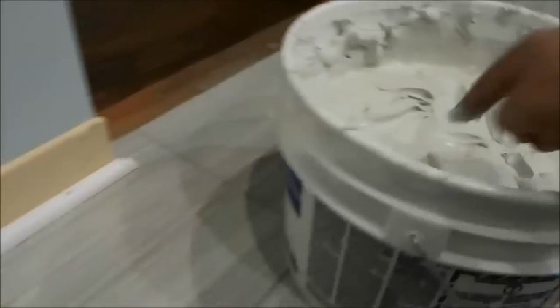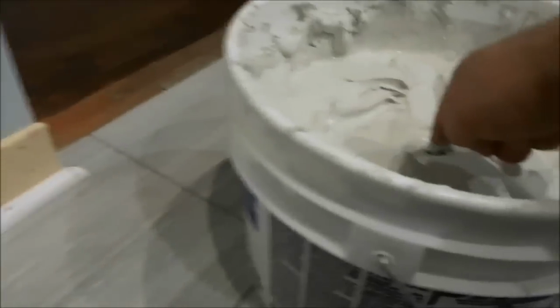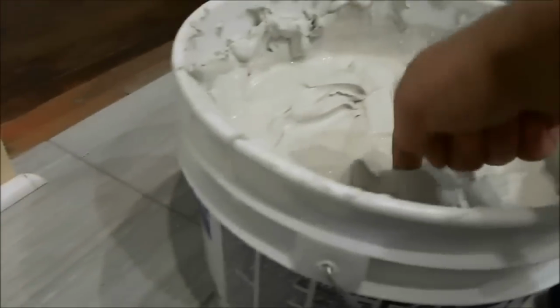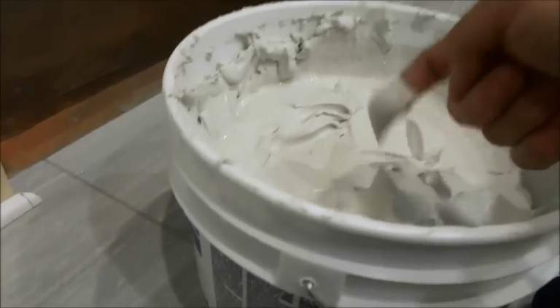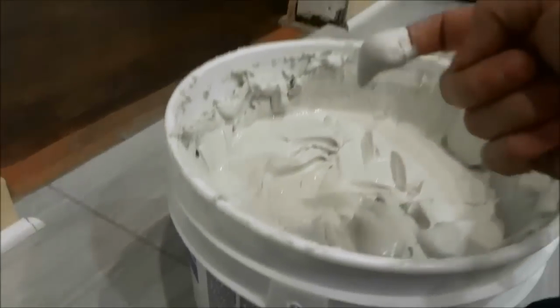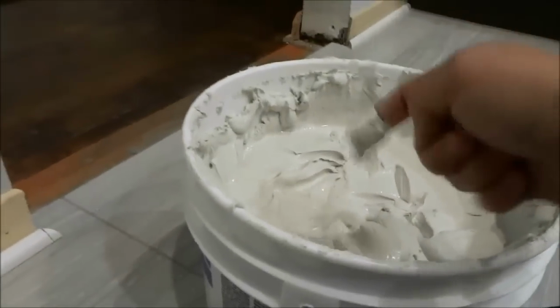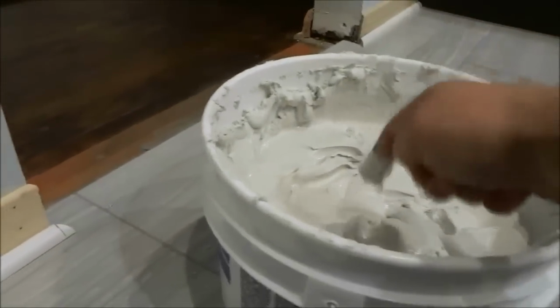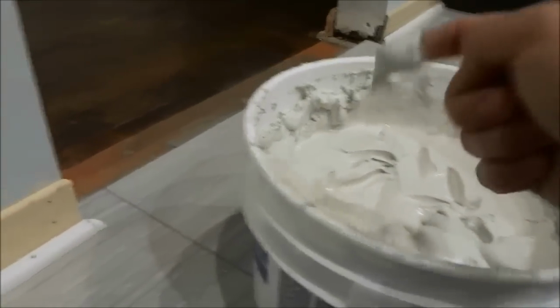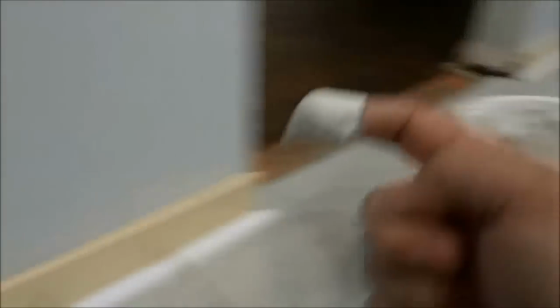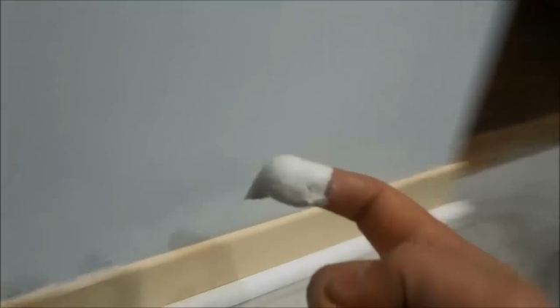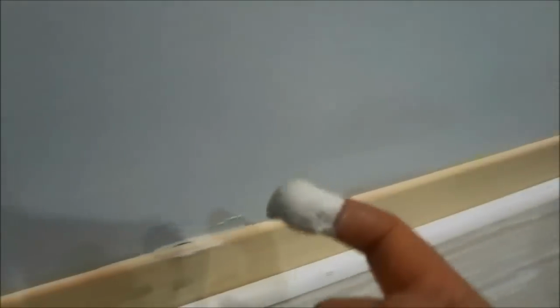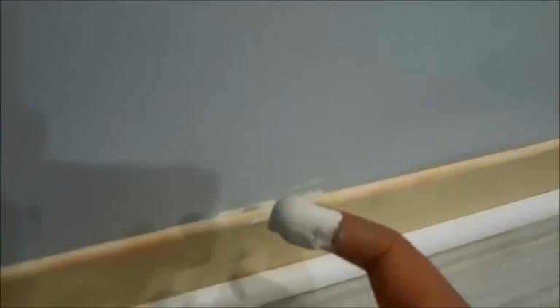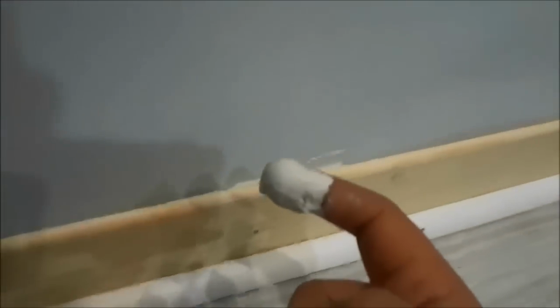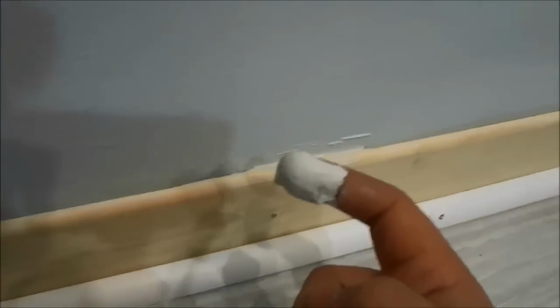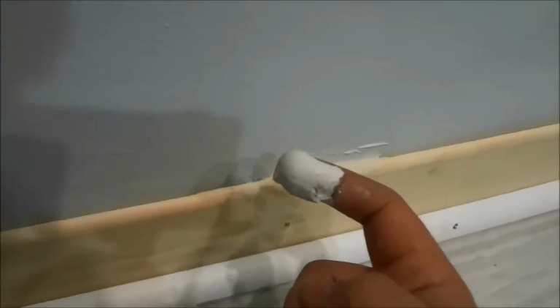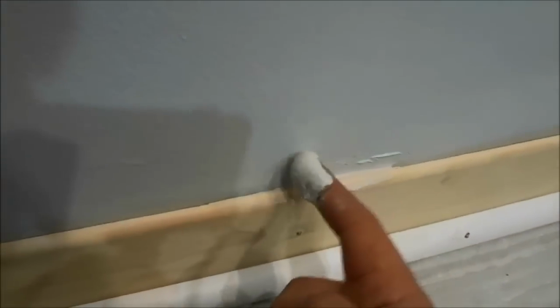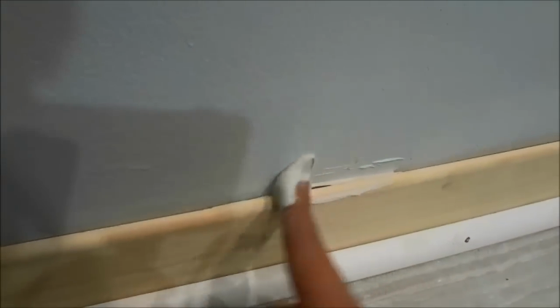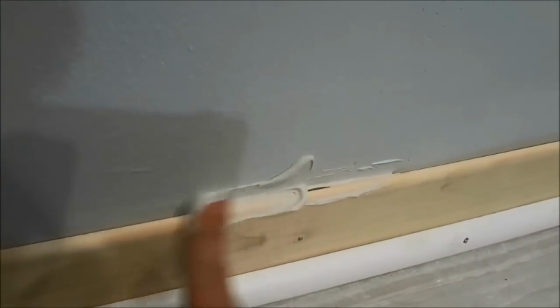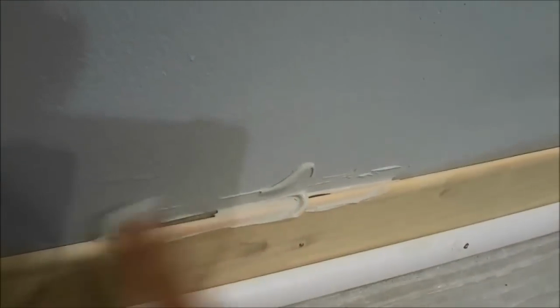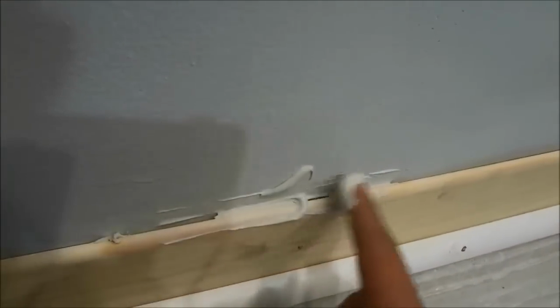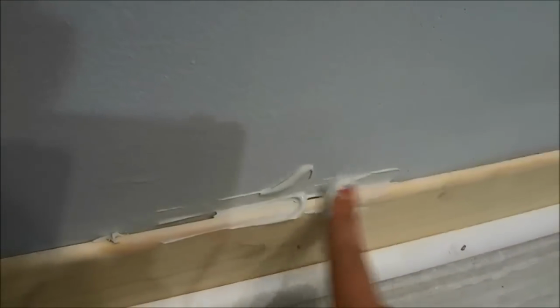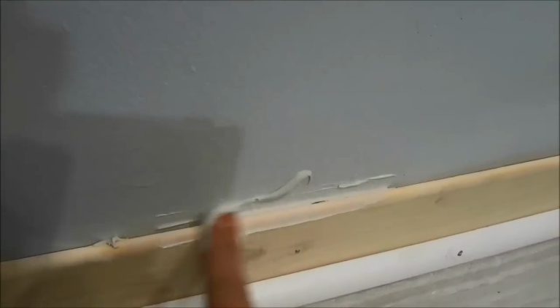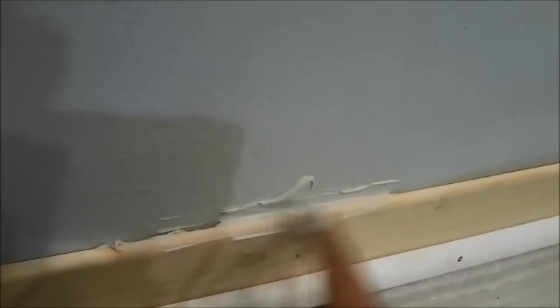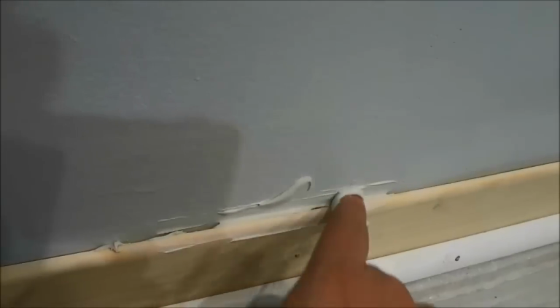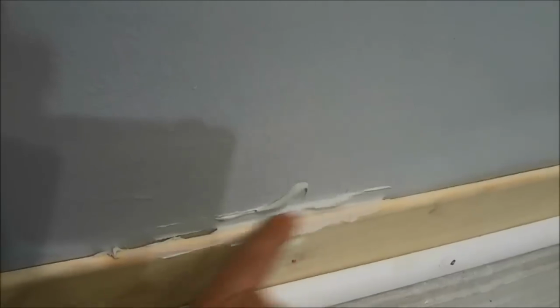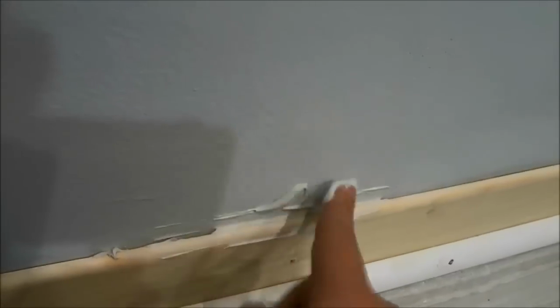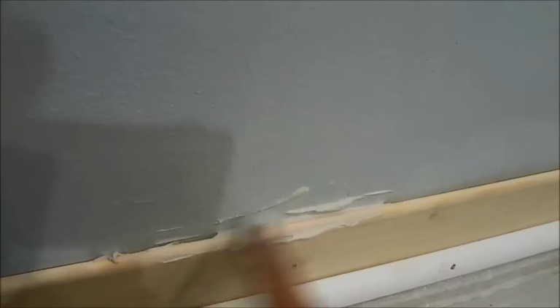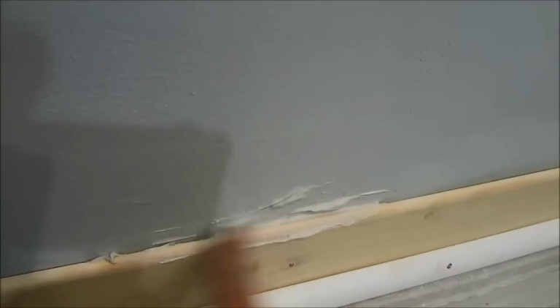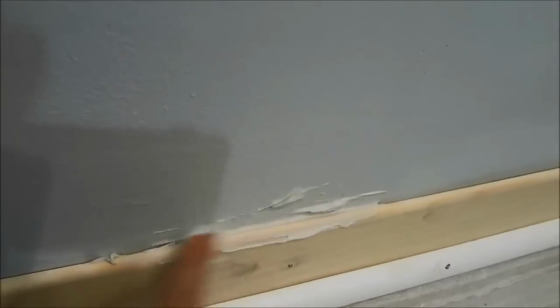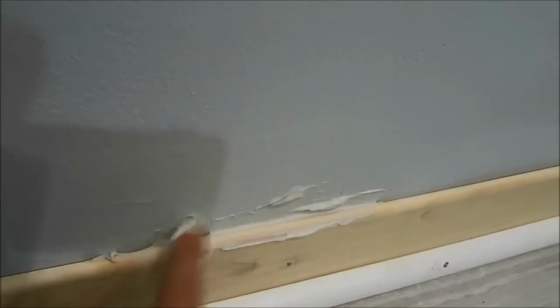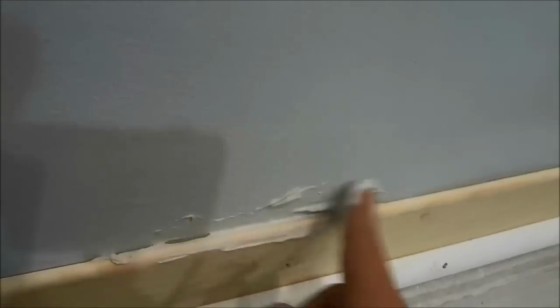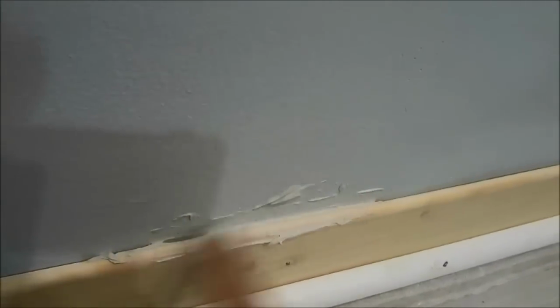So just continue to get some more drywall compound on your finger and just rub it into the gap, and I am going to continue doing that.